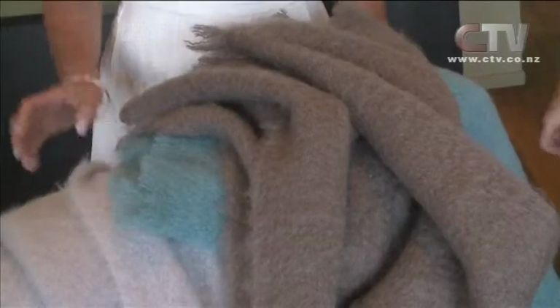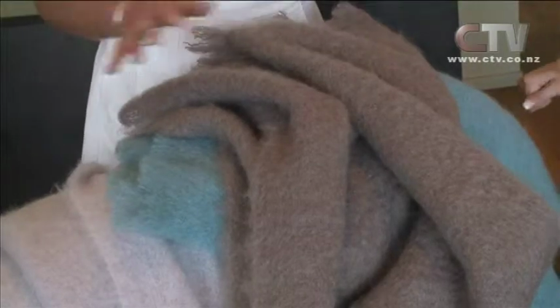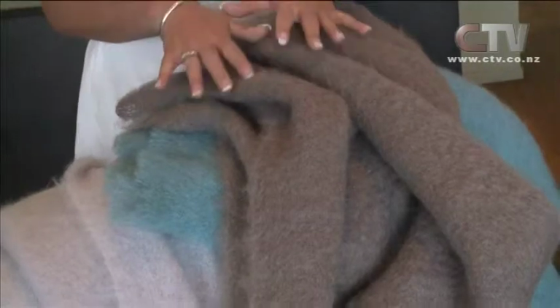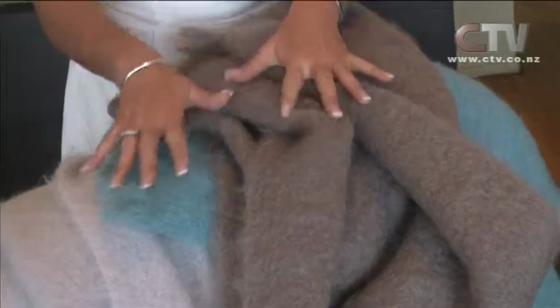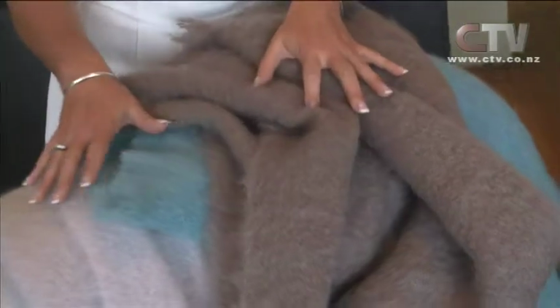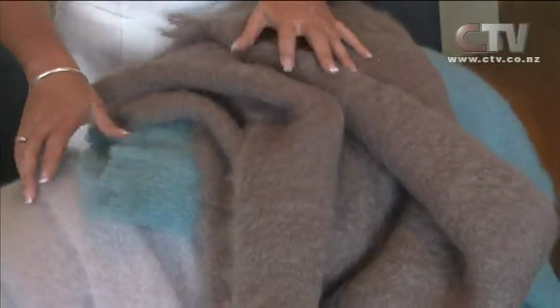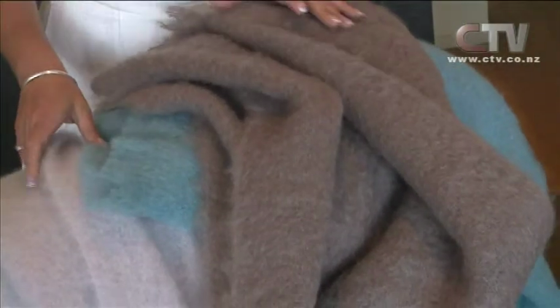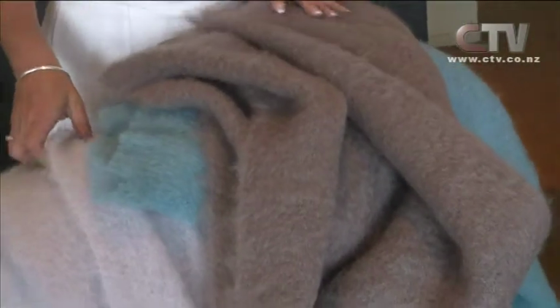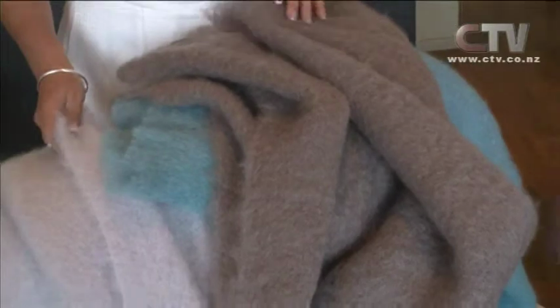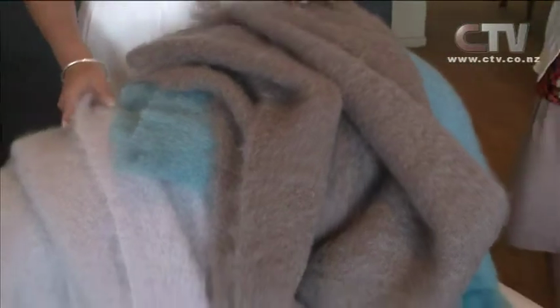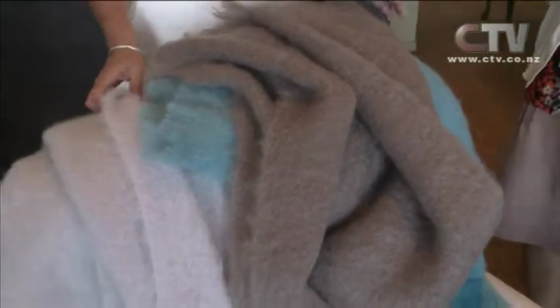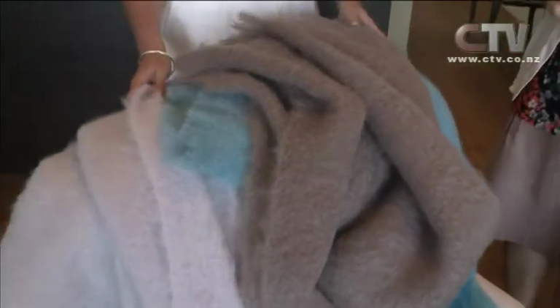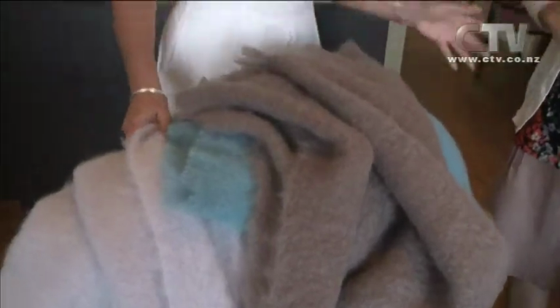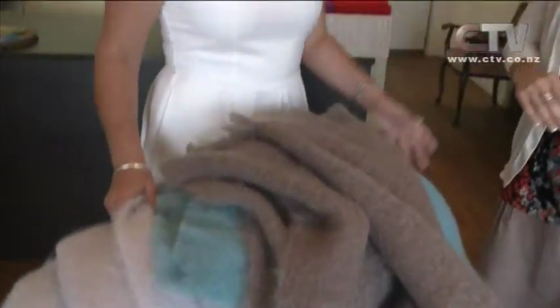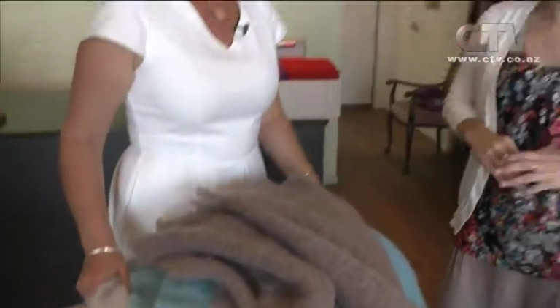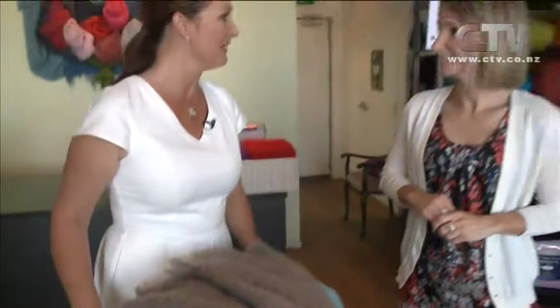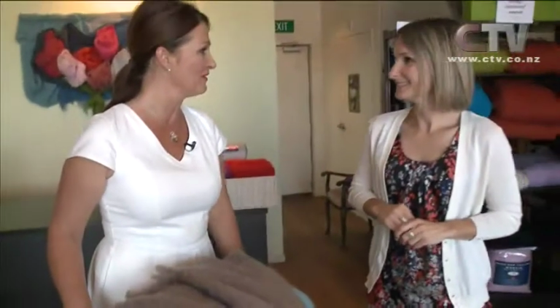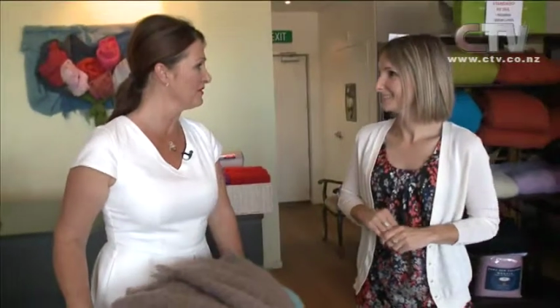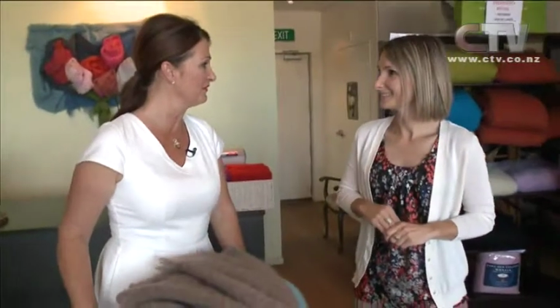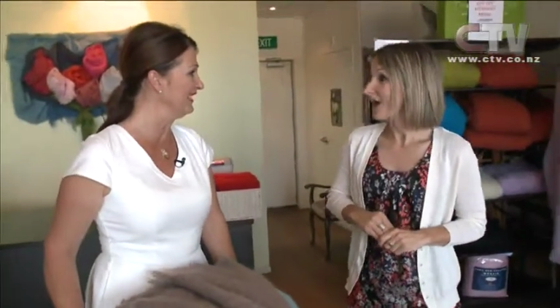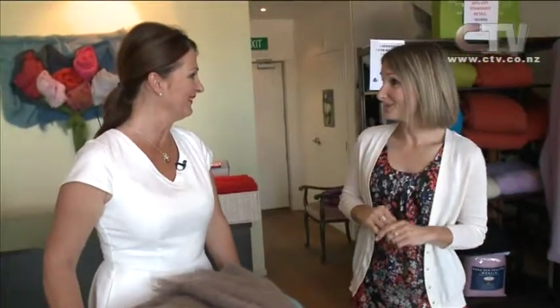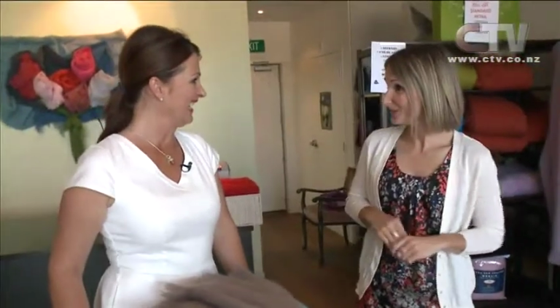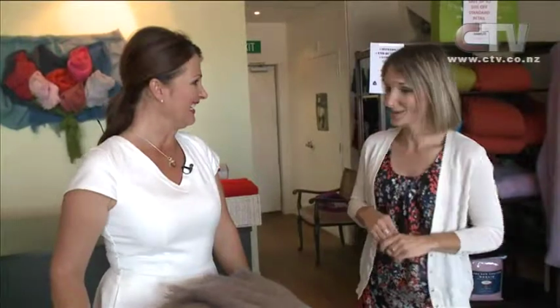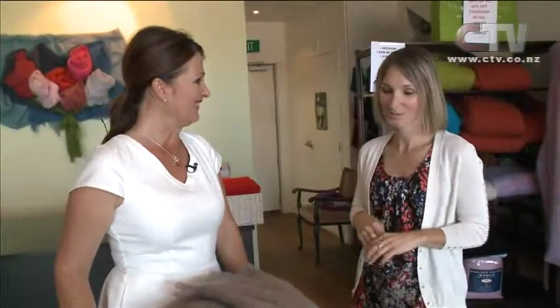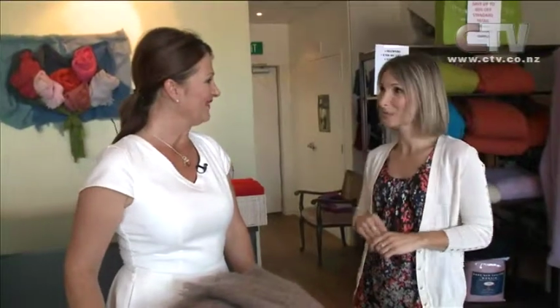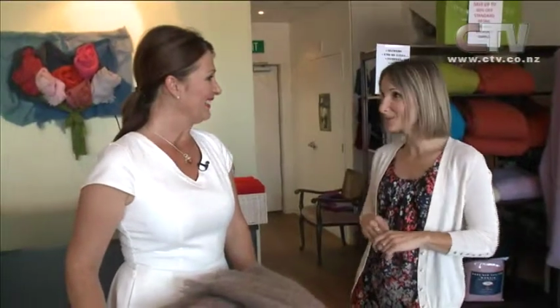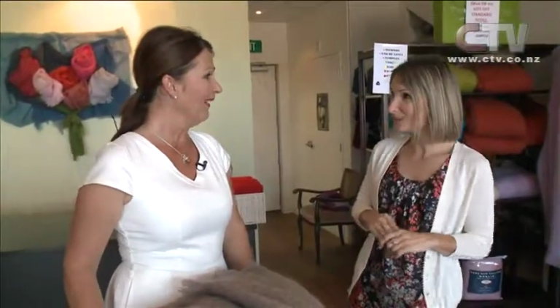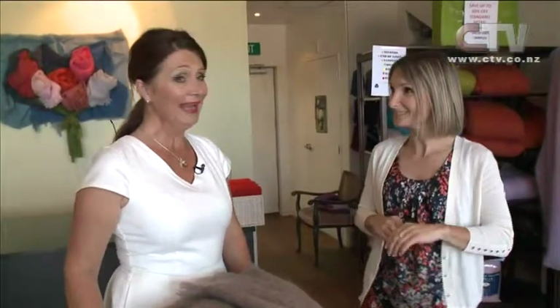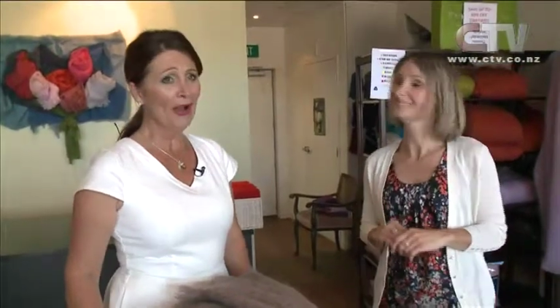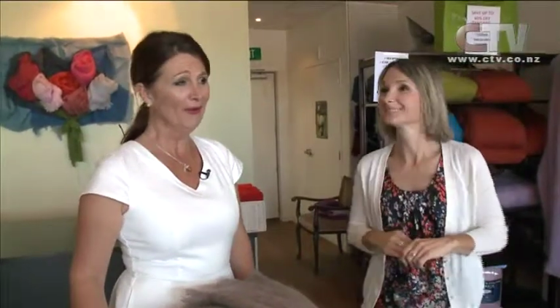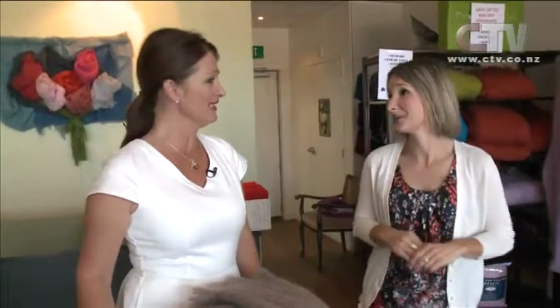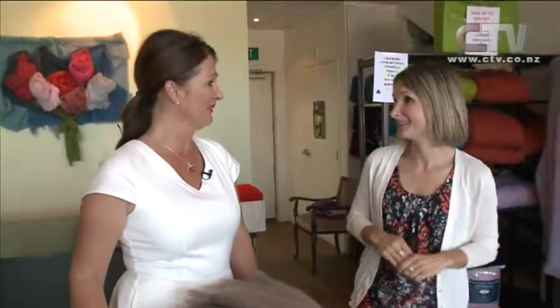Look at these absolutely stunning colours here in the Mohair store. Andrea, lovely to be here with you for 2015. Christmas has been and gone for another year.